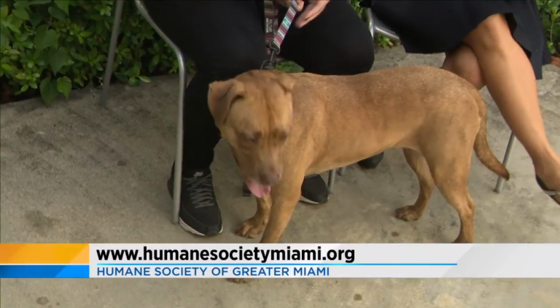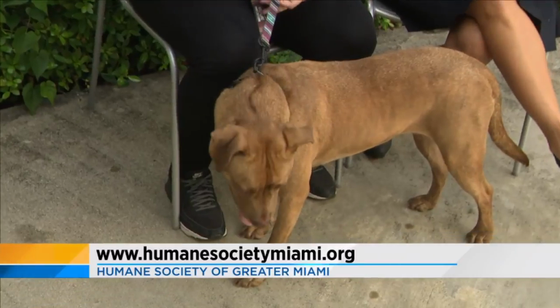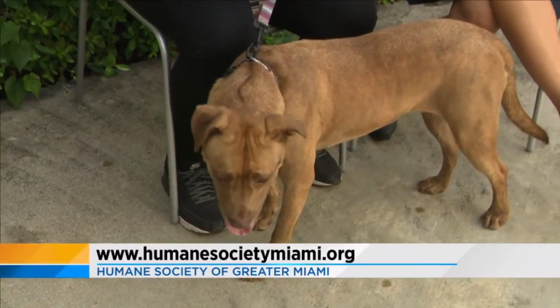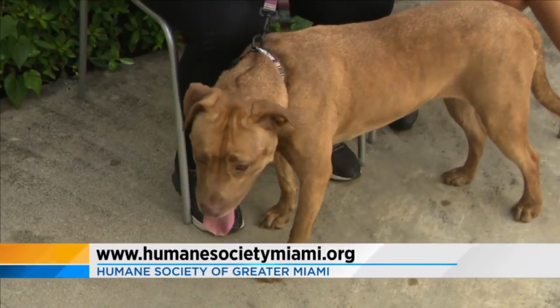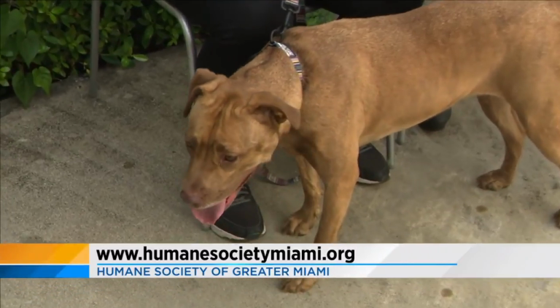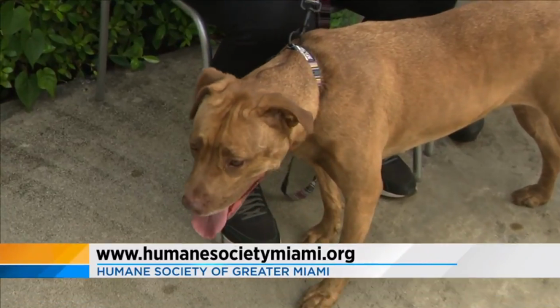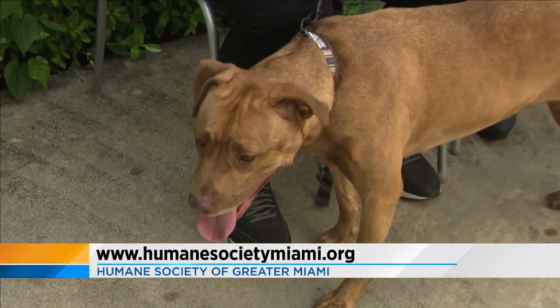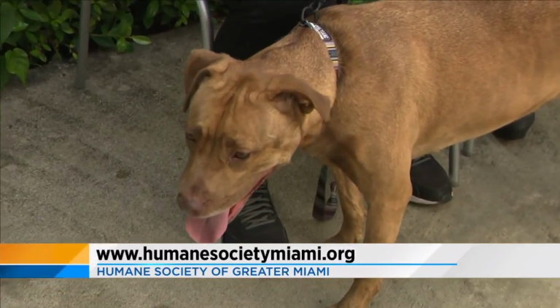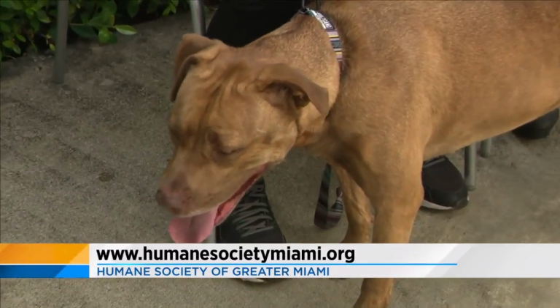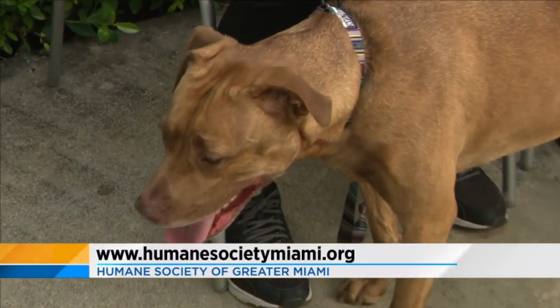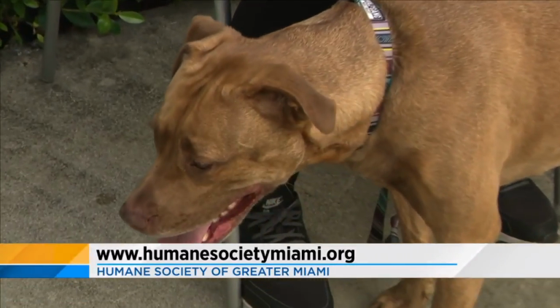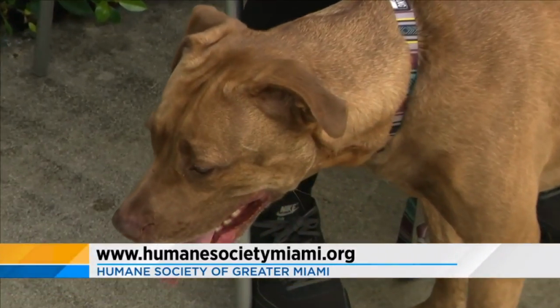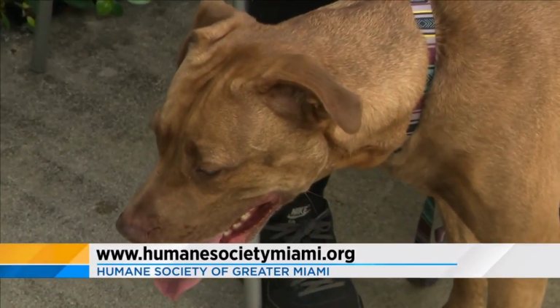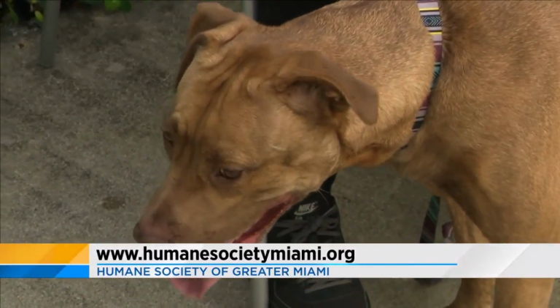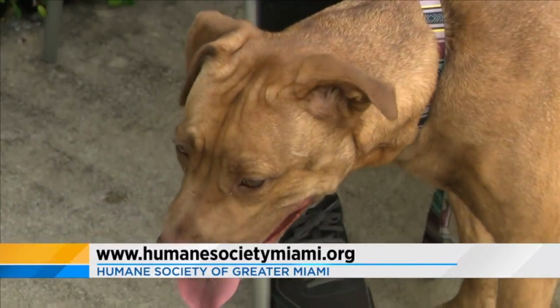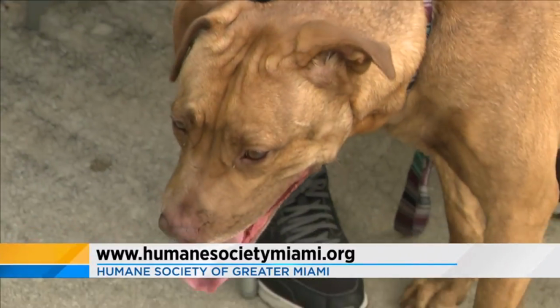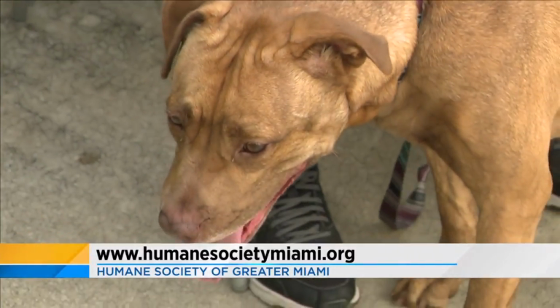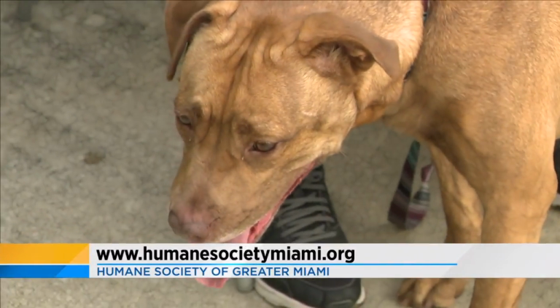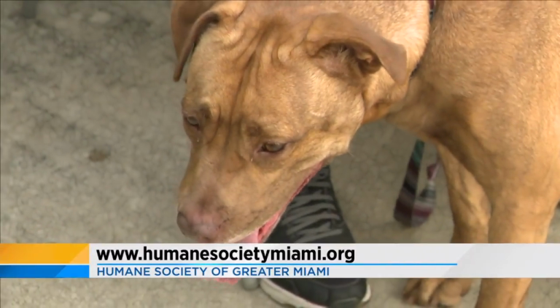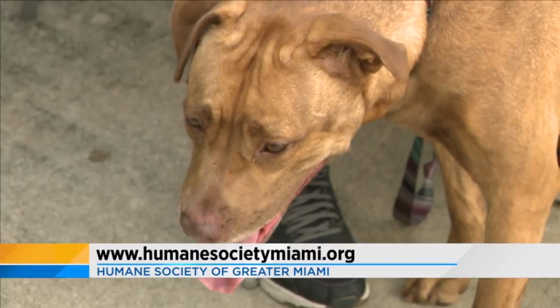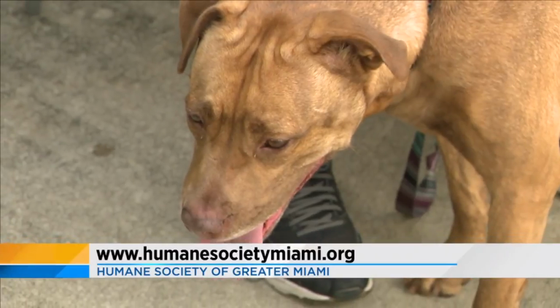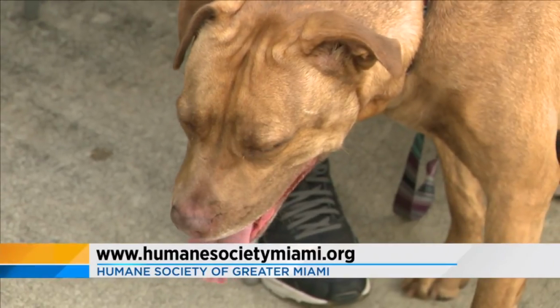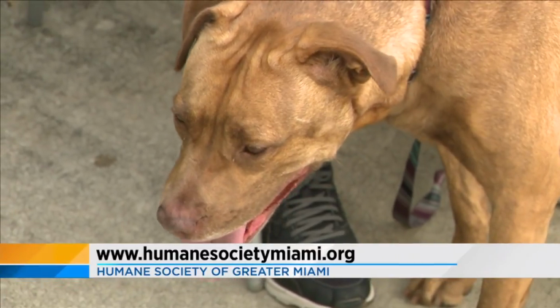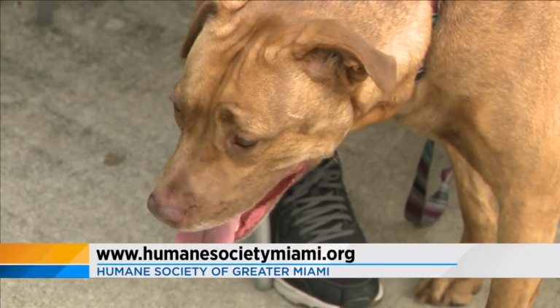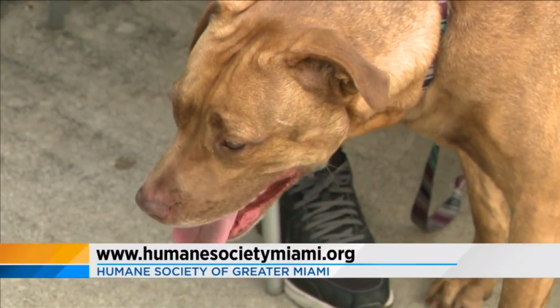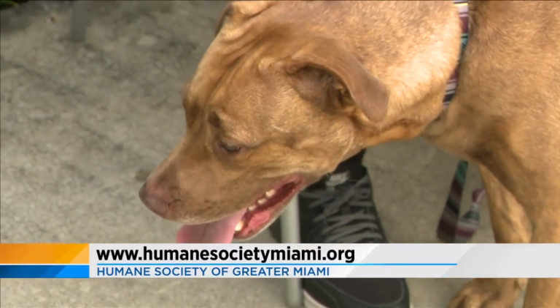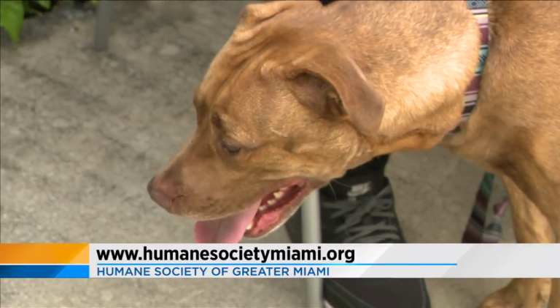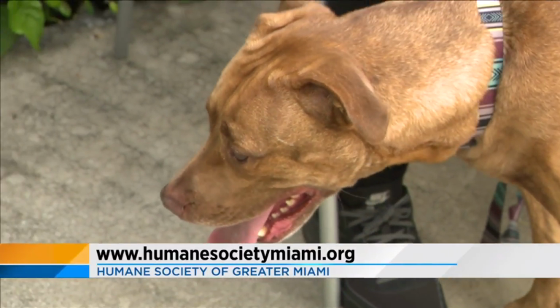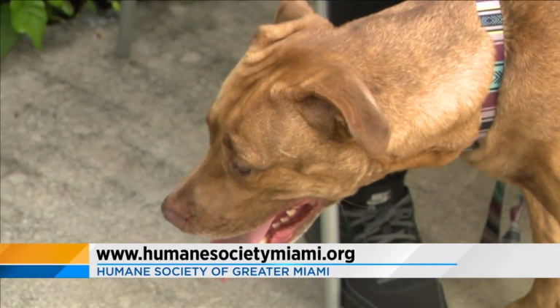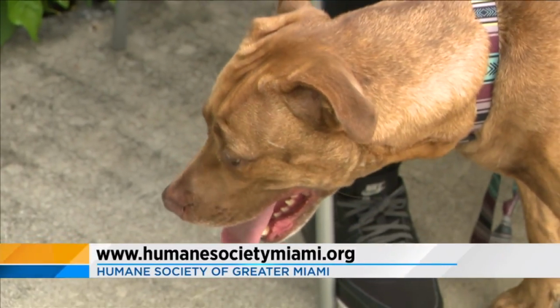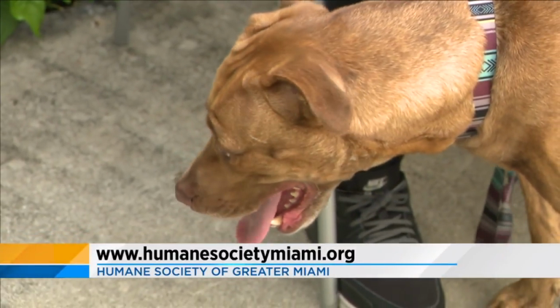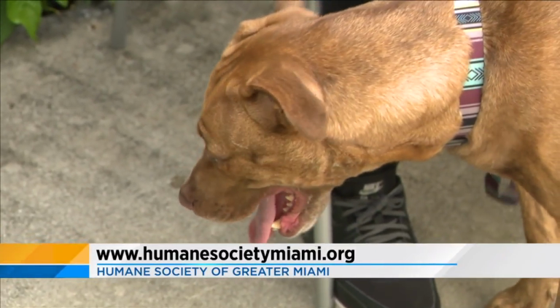This is the part I can't believe though — she's three years old and she's been at the Humane Society for how long? A year and a half. That's a crime. That's horrible. We want to find her a home immediately.